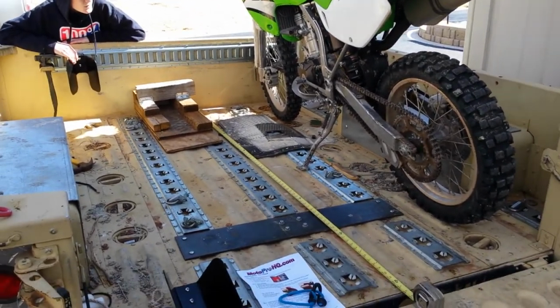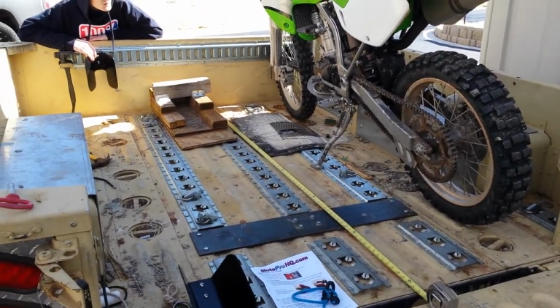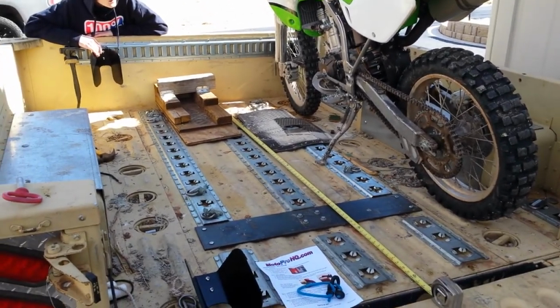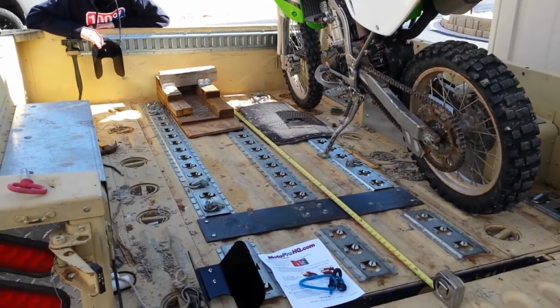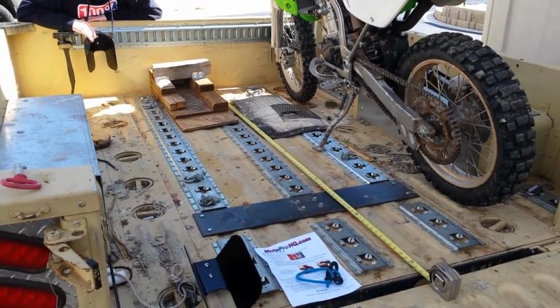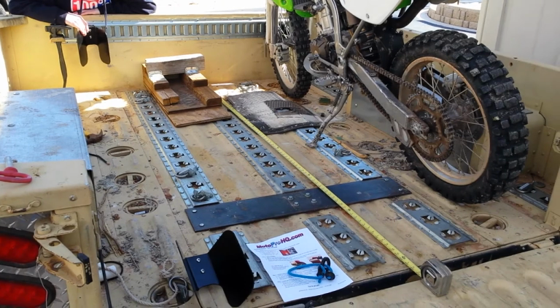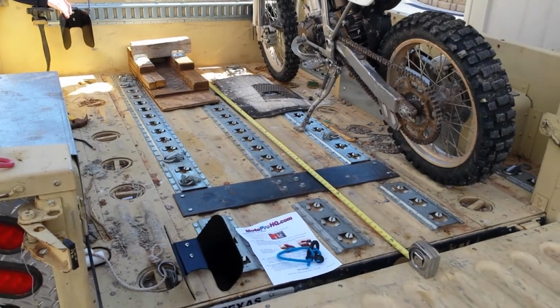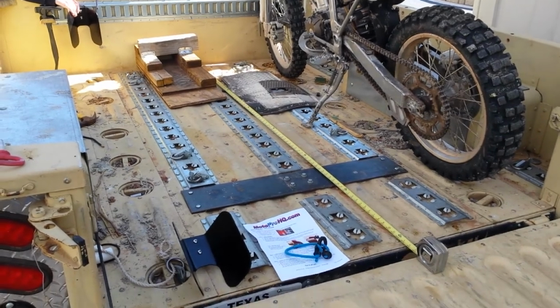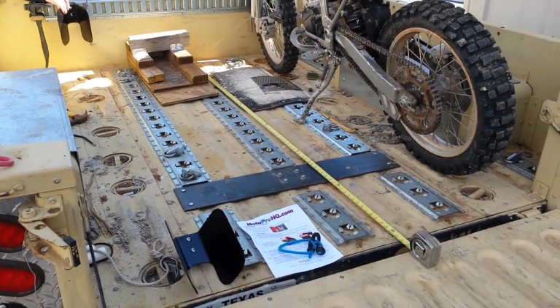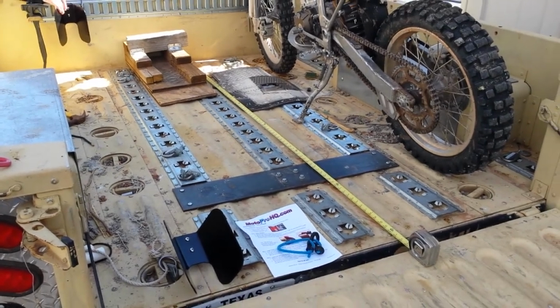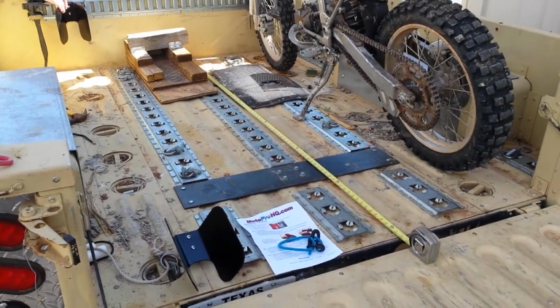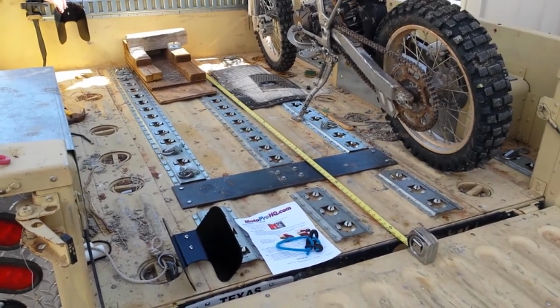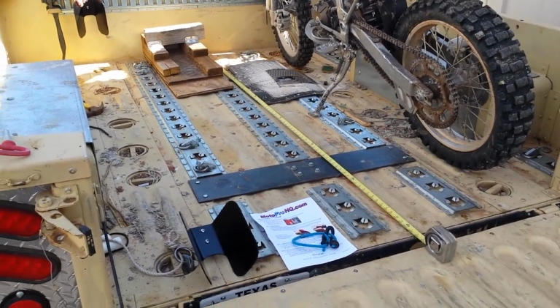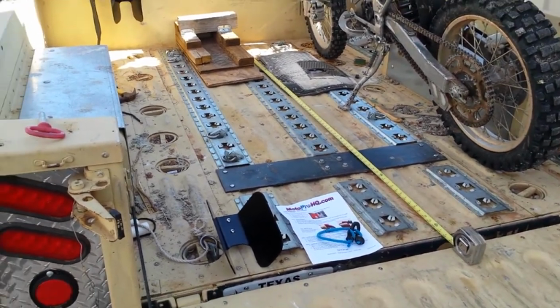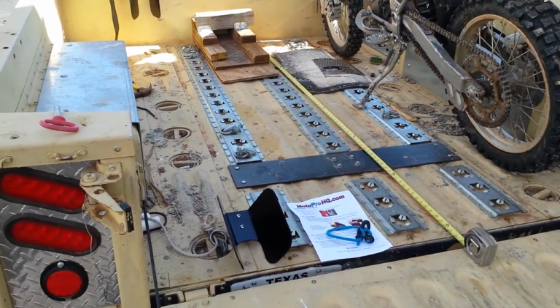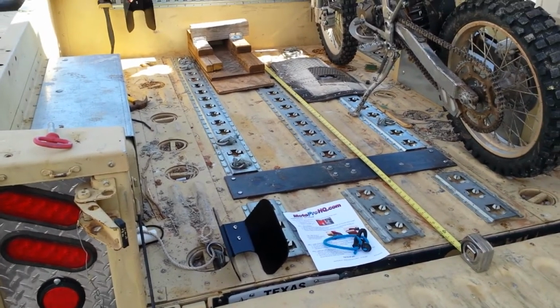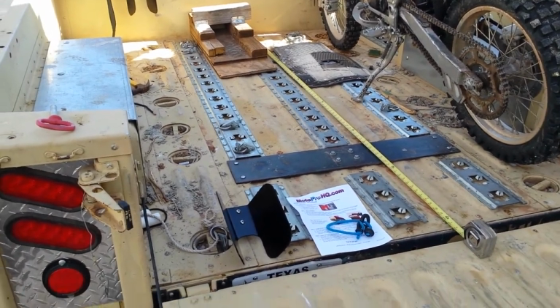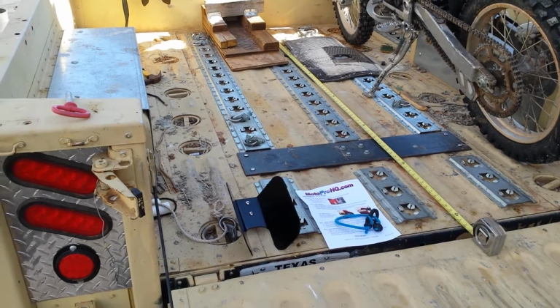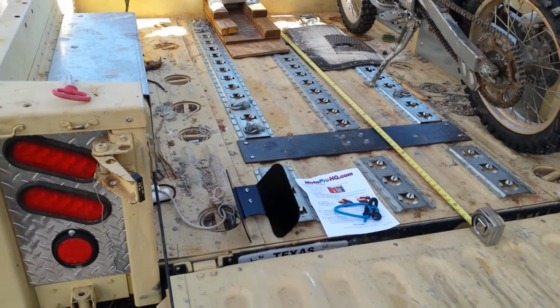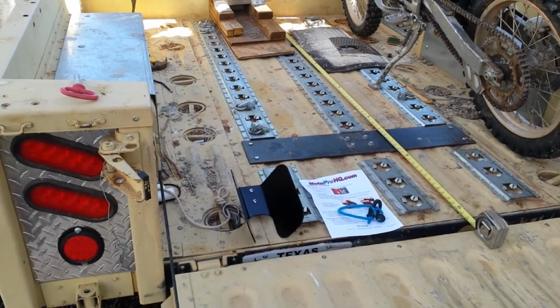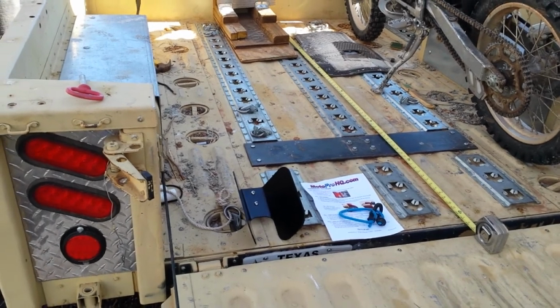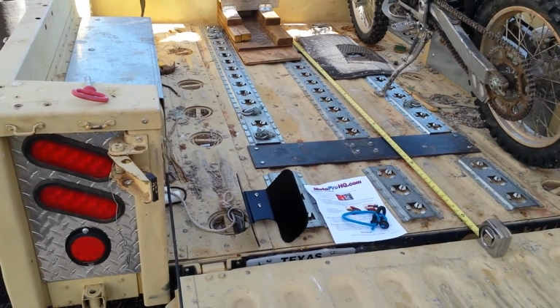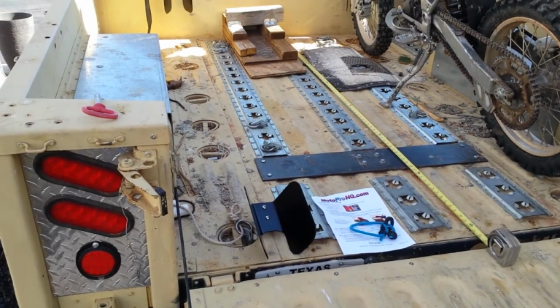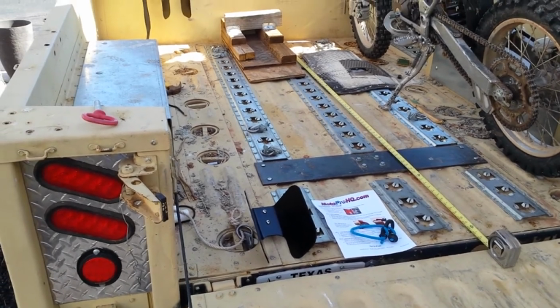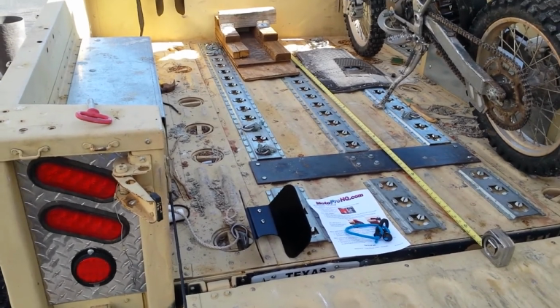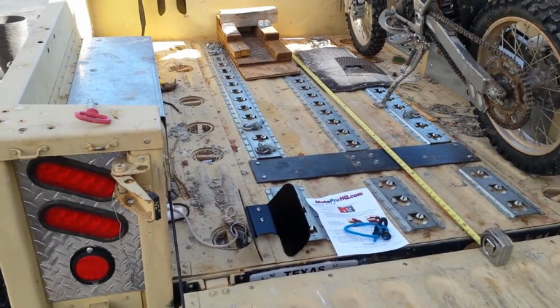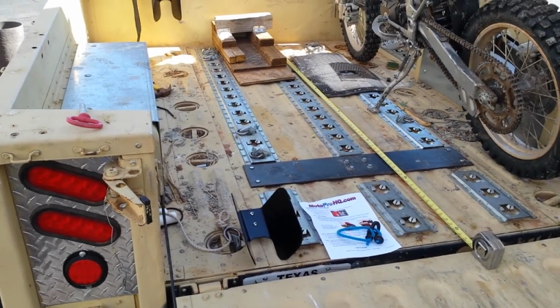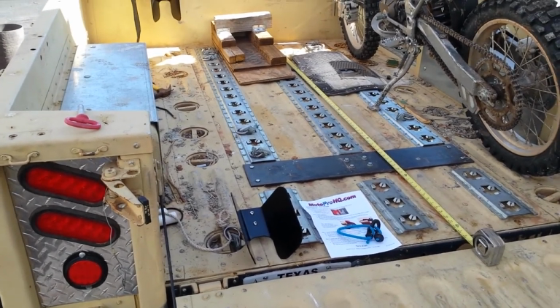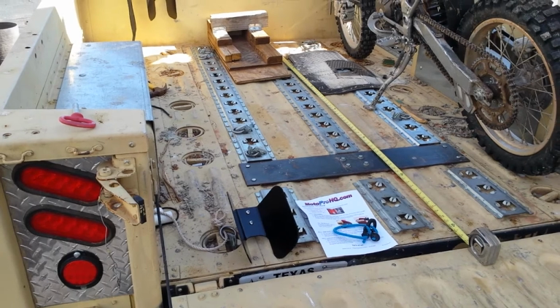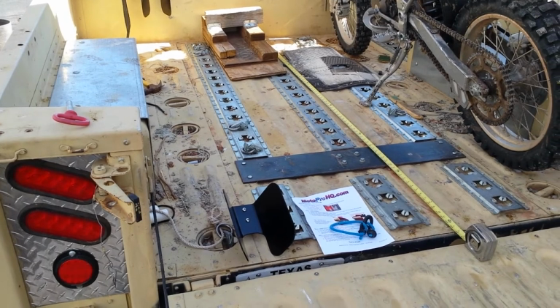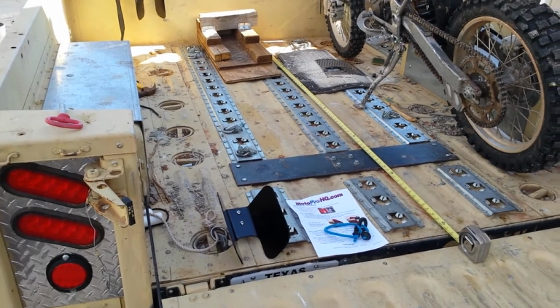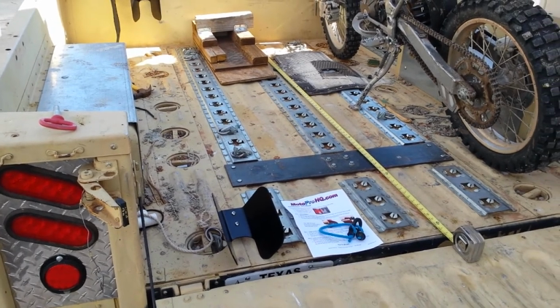You can see we've put some X-Track in the floor of the trailer for tie downs. There's just not enough of the military tie downs, although they are pretty darn tough. We used the X-Track.